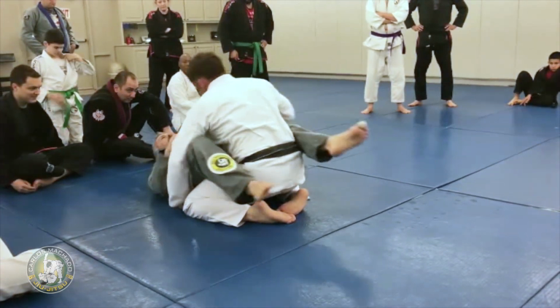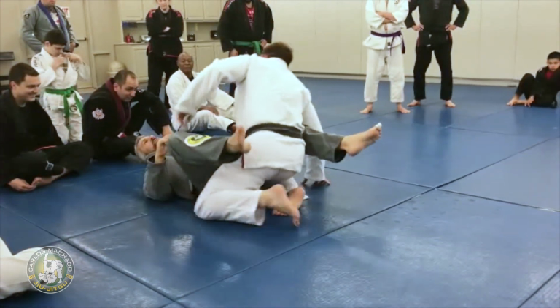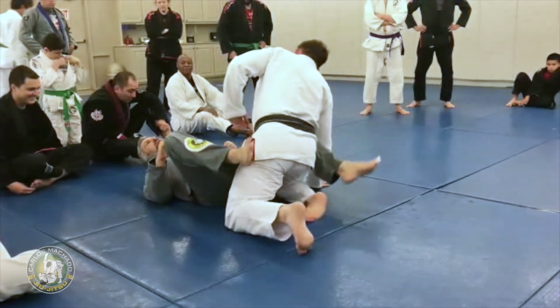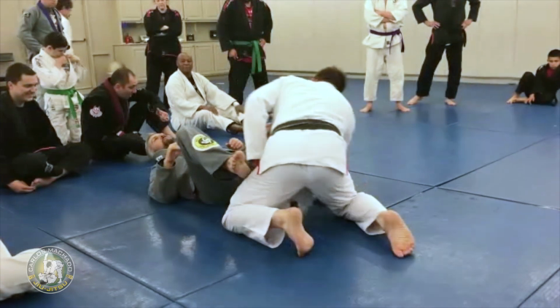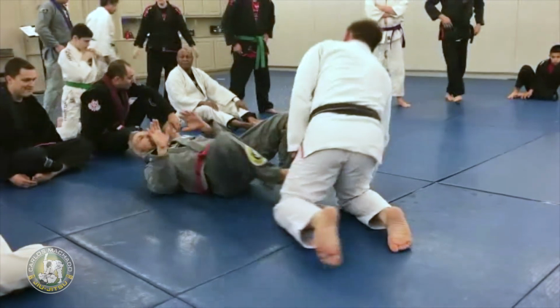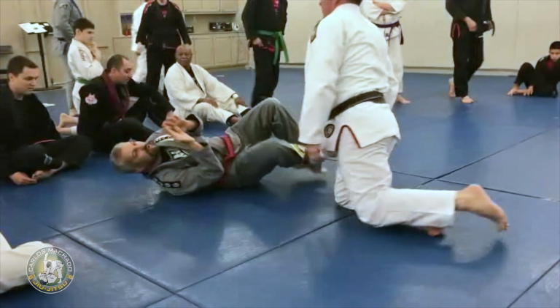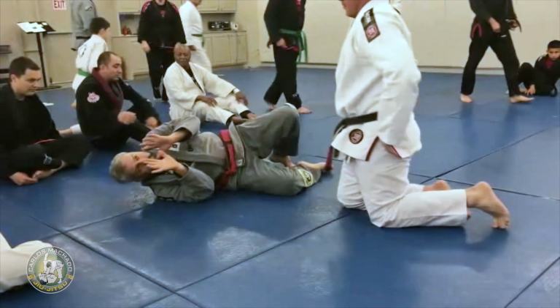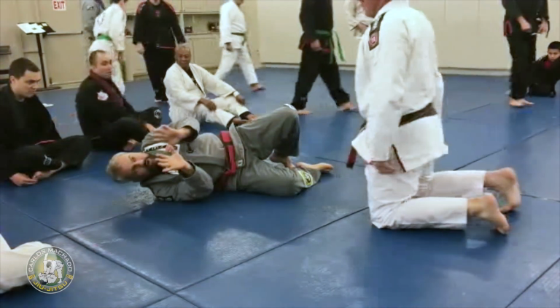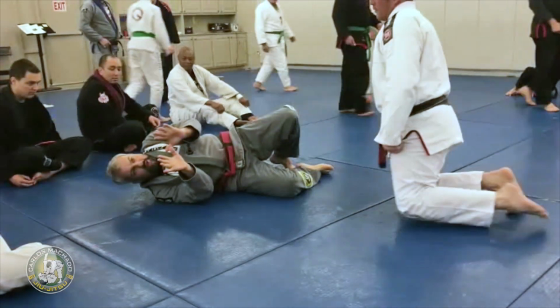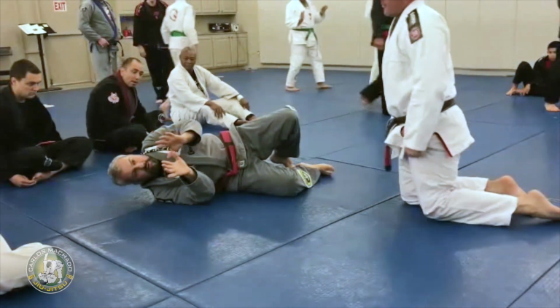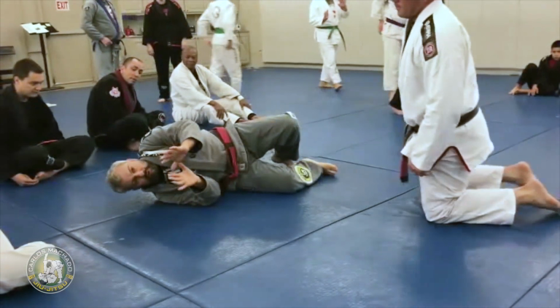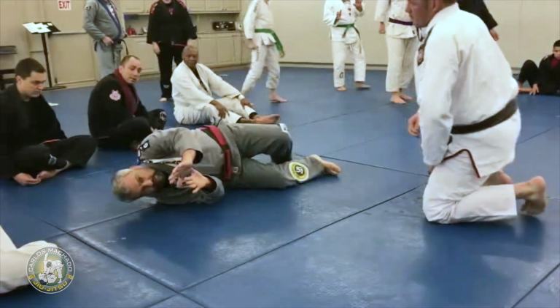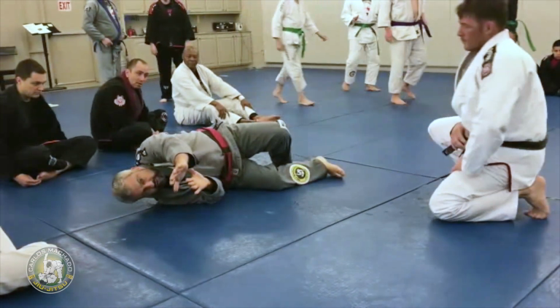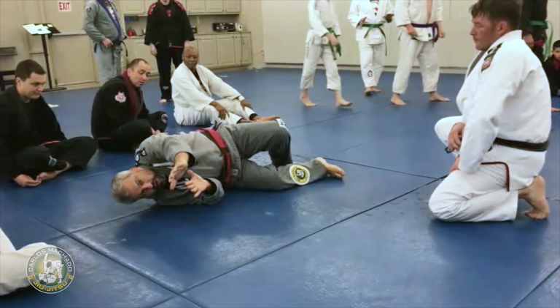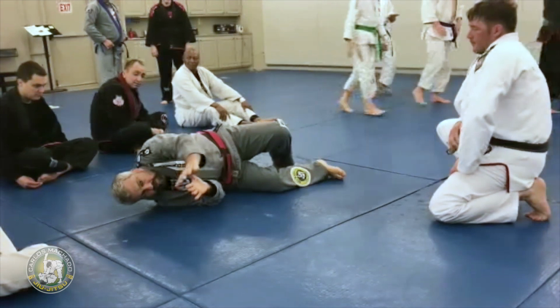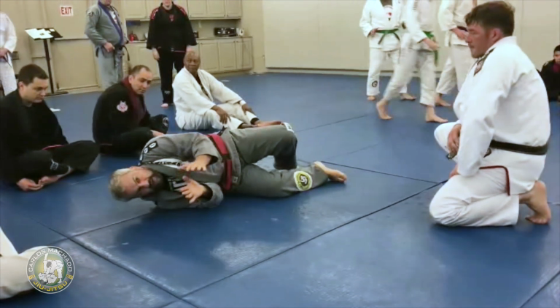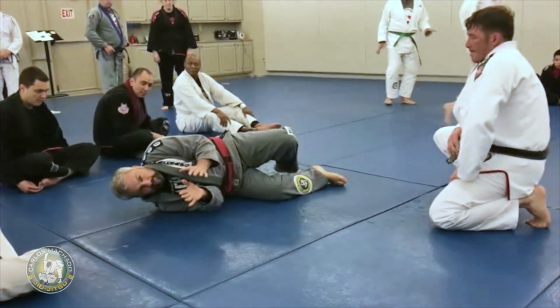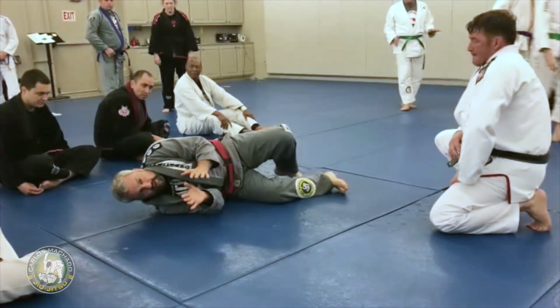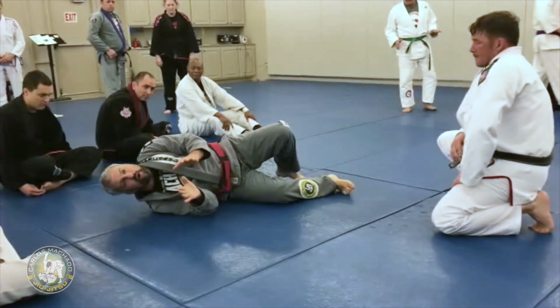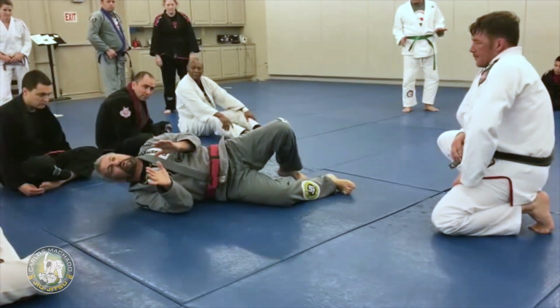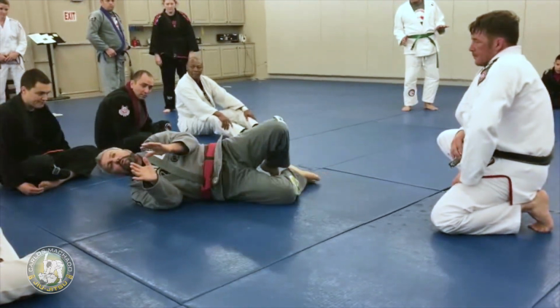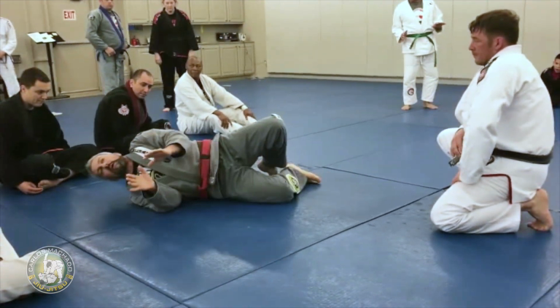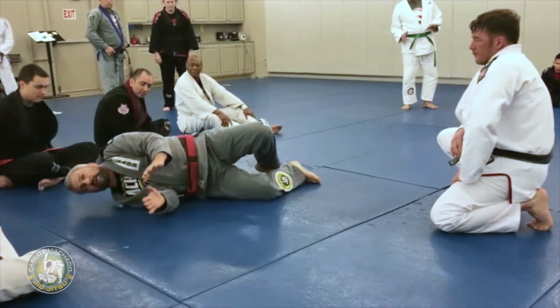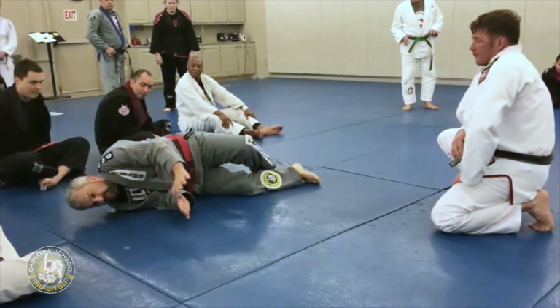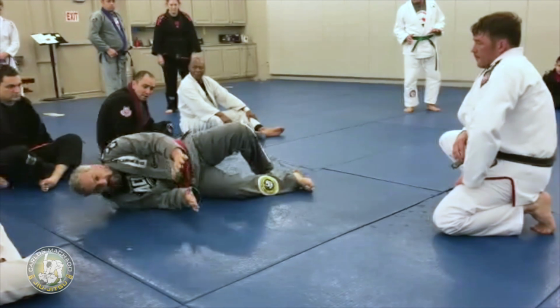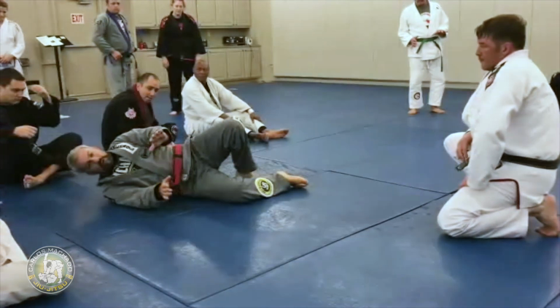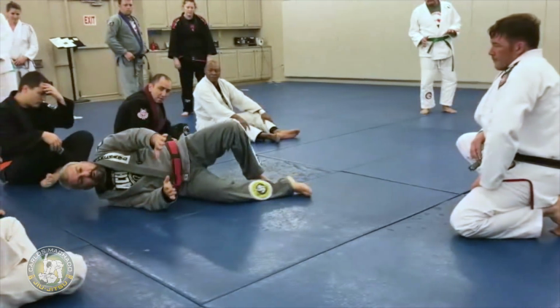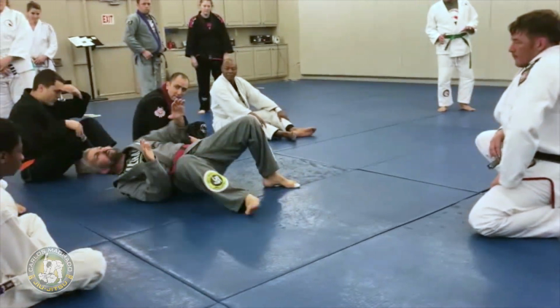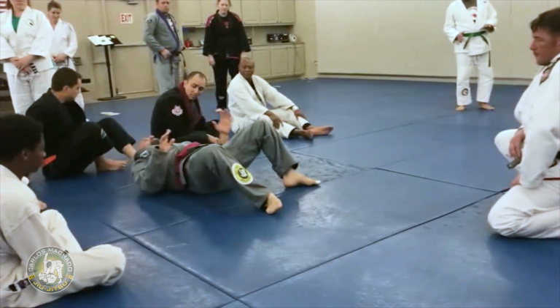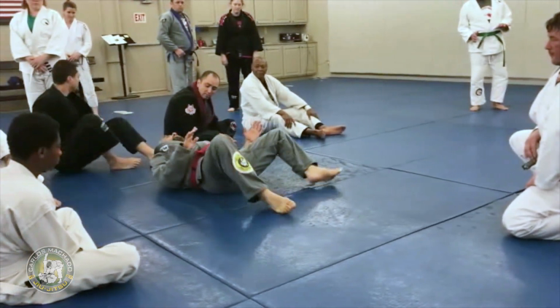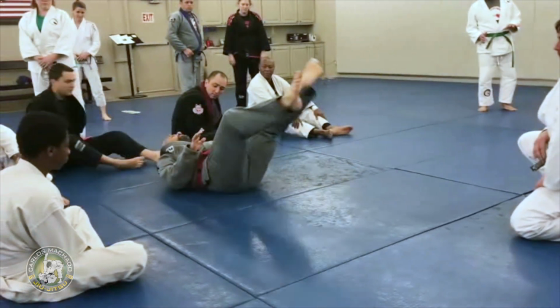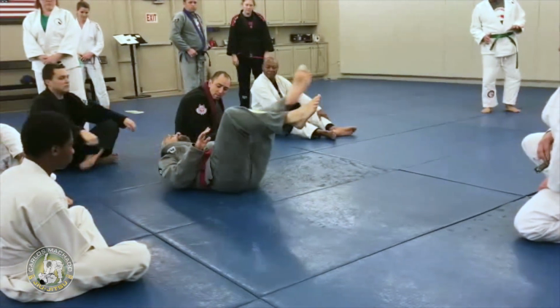Let's see if you guys can do that. So basically here: two hands blocking, move a little bit, stretch your arm and tie it up, arch and hip skate, wiggle wiggle, flip over and get around.